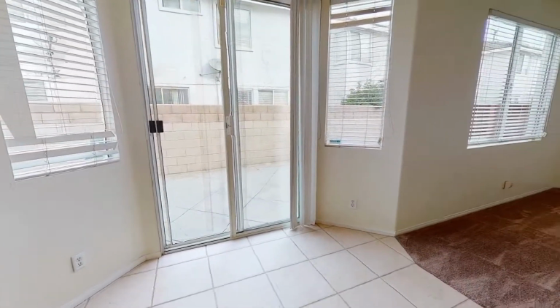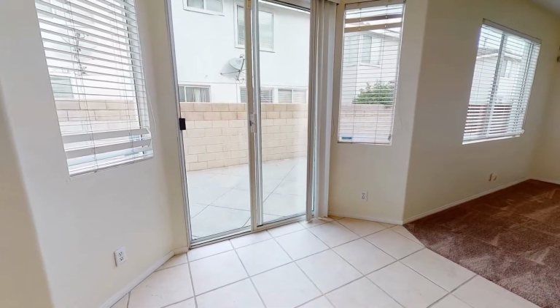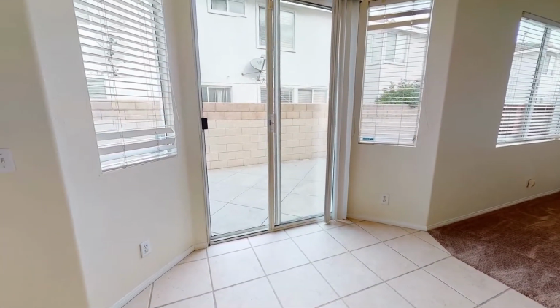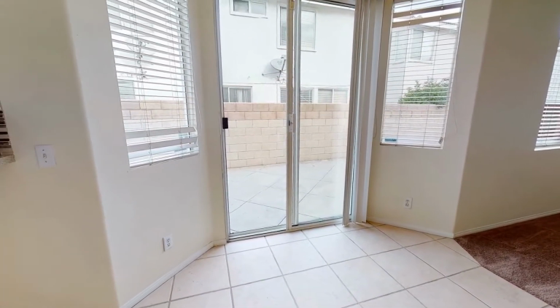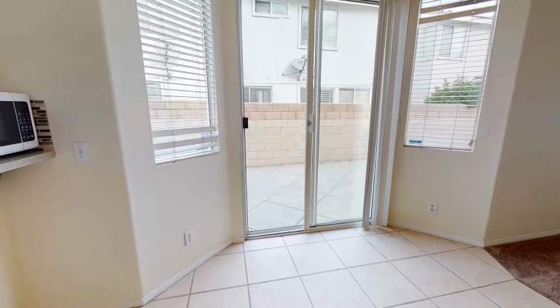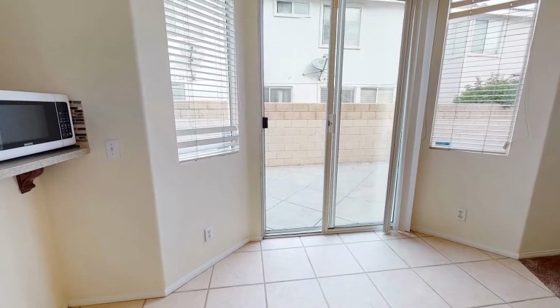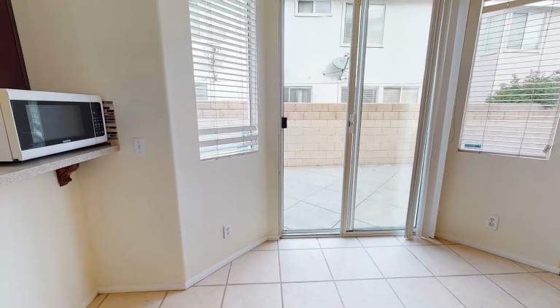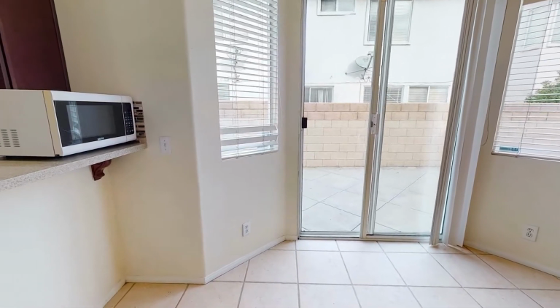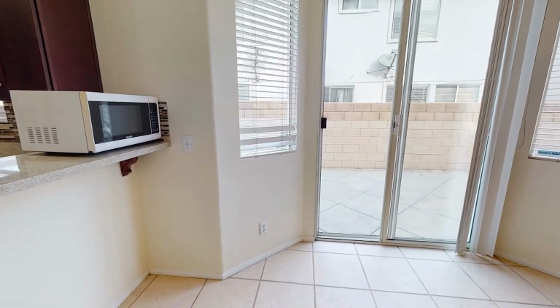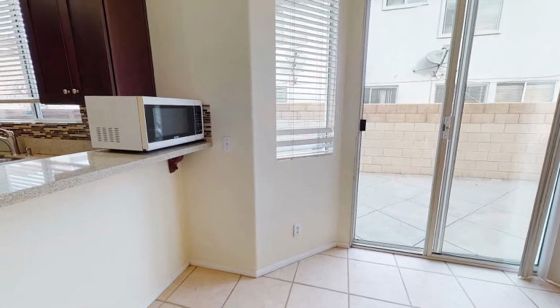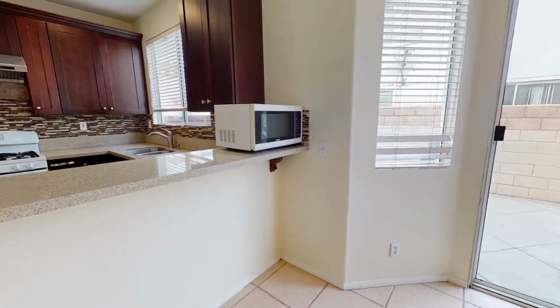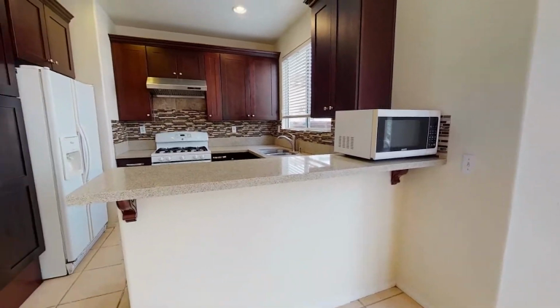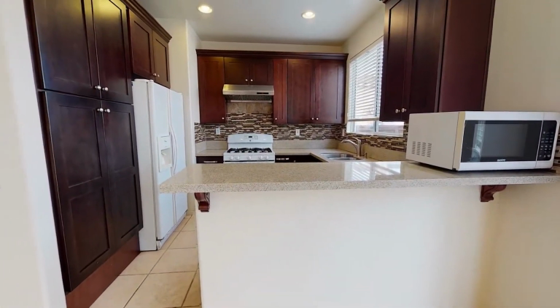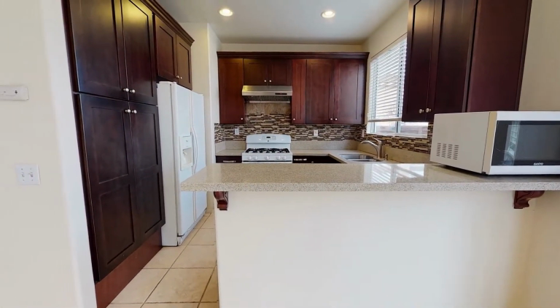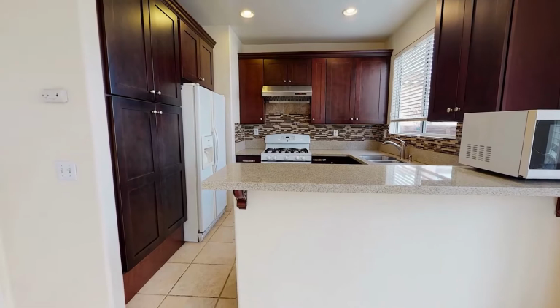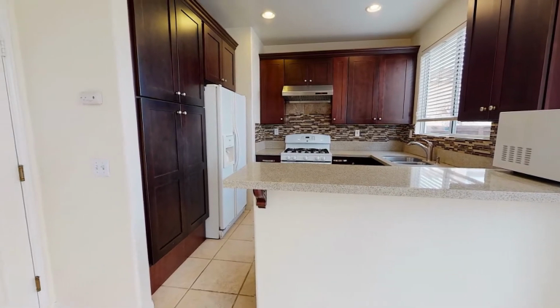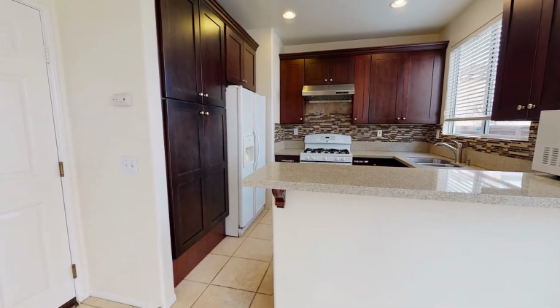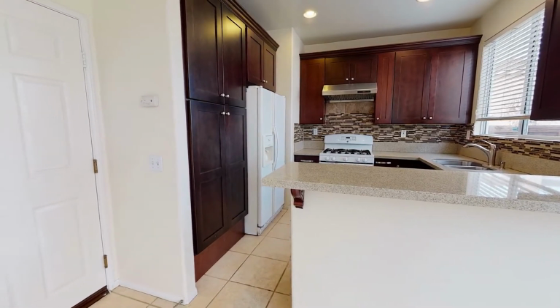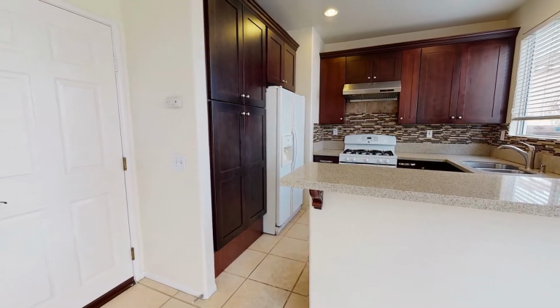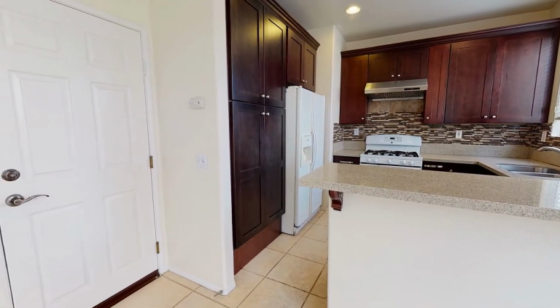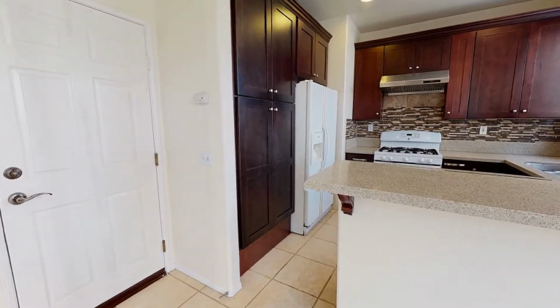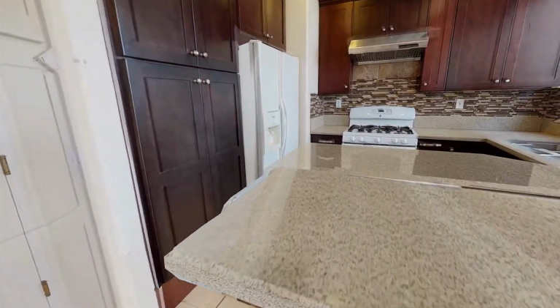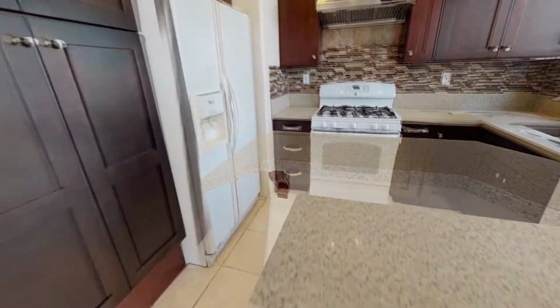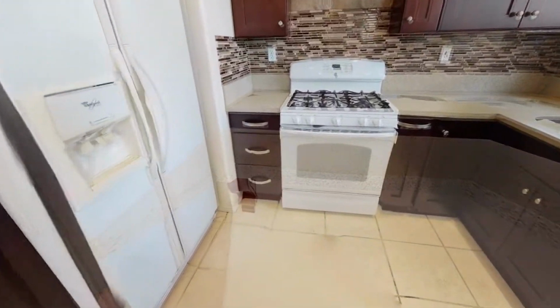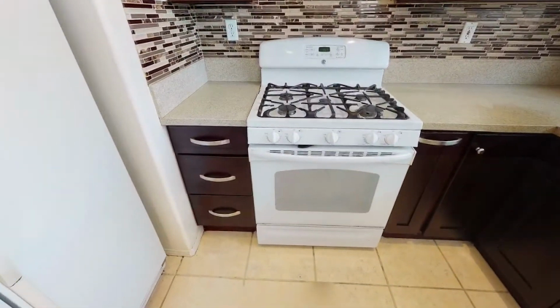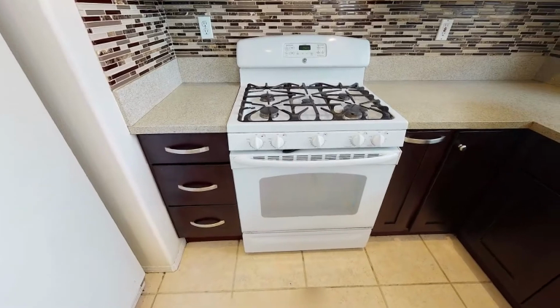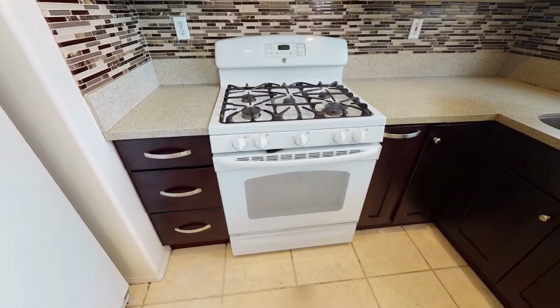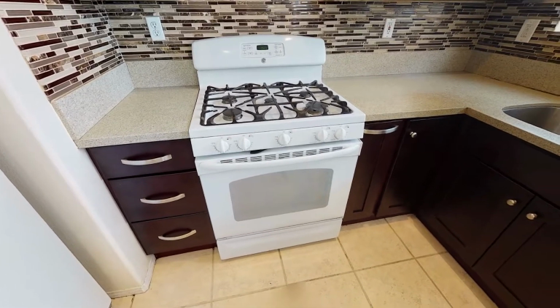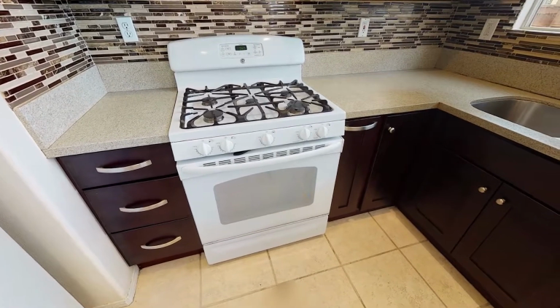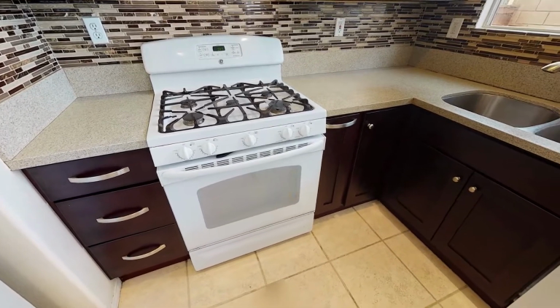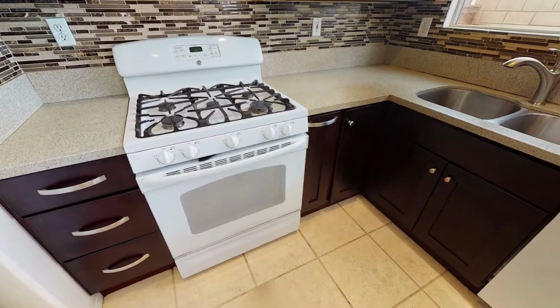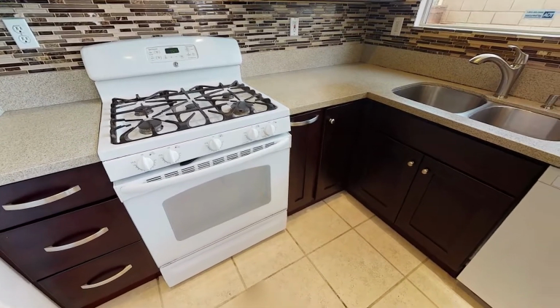The beautiful backyard can be easily accessed through the dining area, making entertaining a breeze during holidays. The kitchen is equipped with quartz countertops, appliances, and air conditioning to keep you cool and comfy.